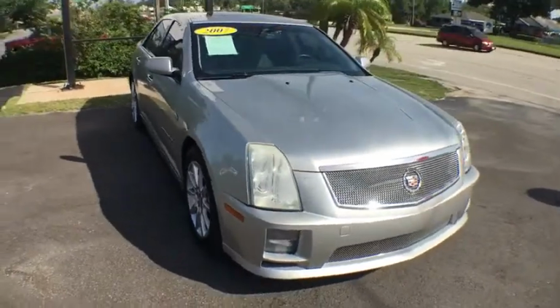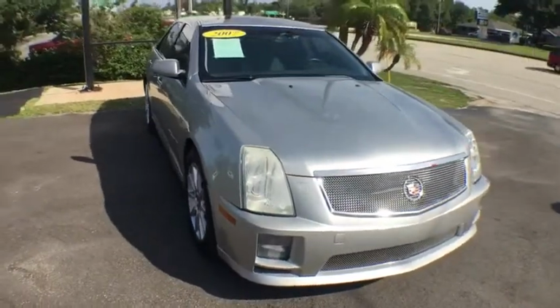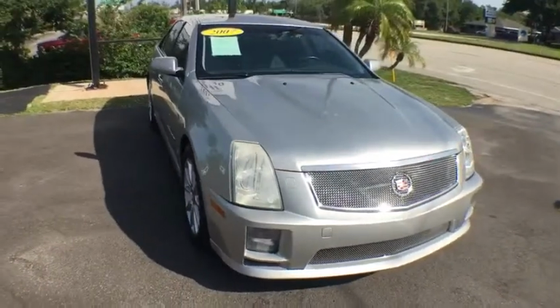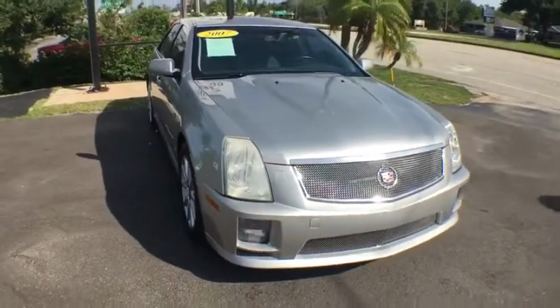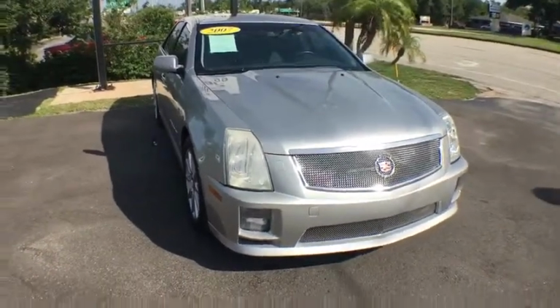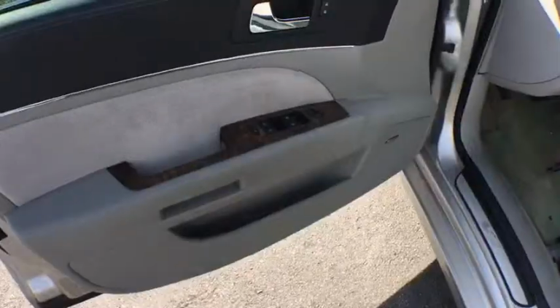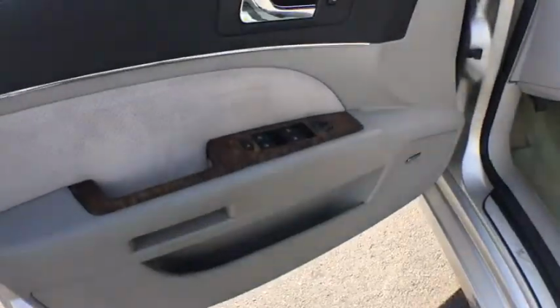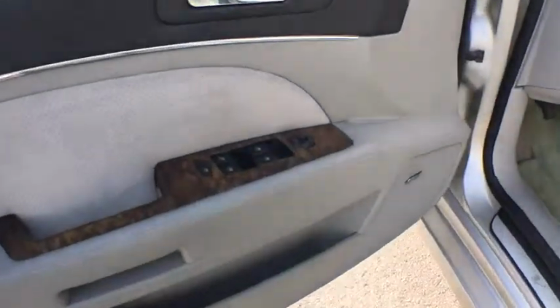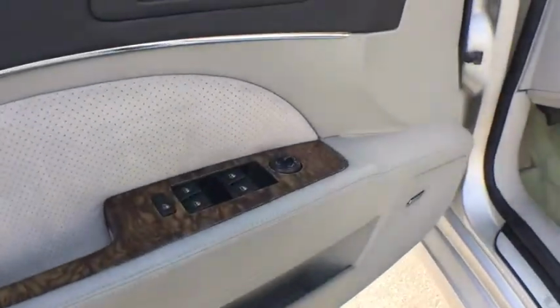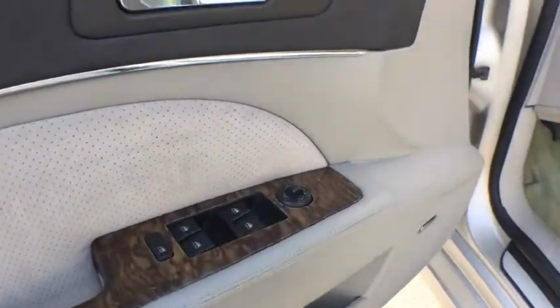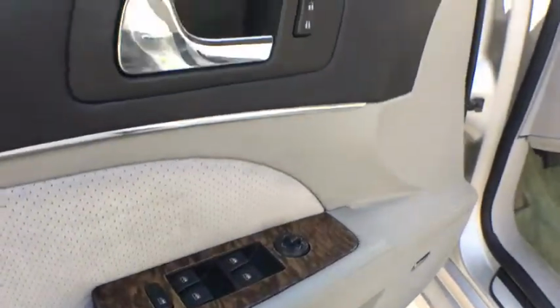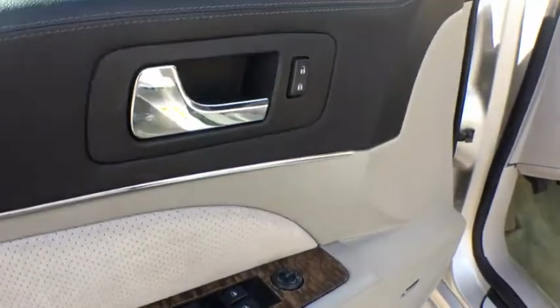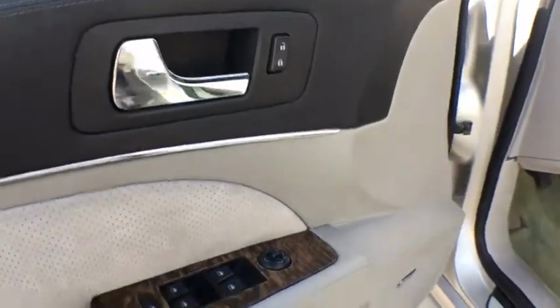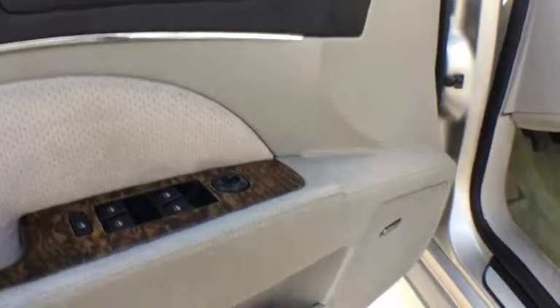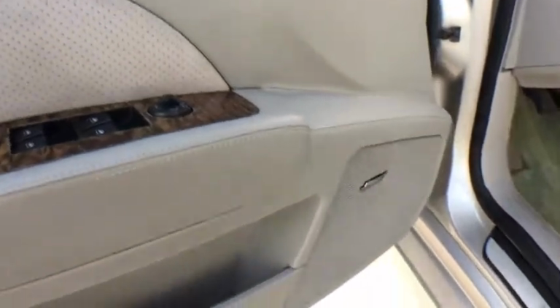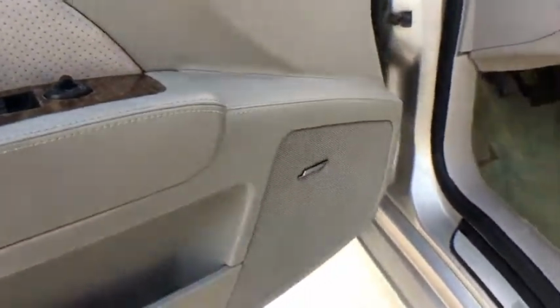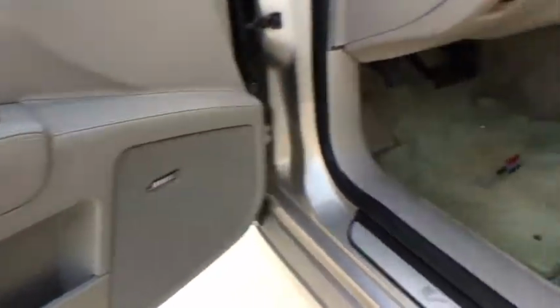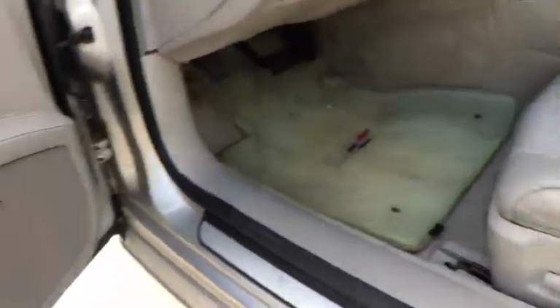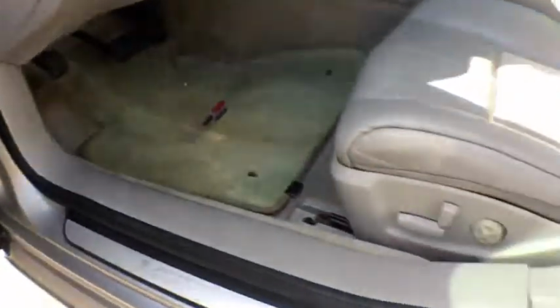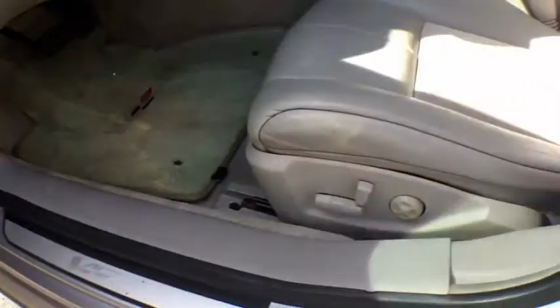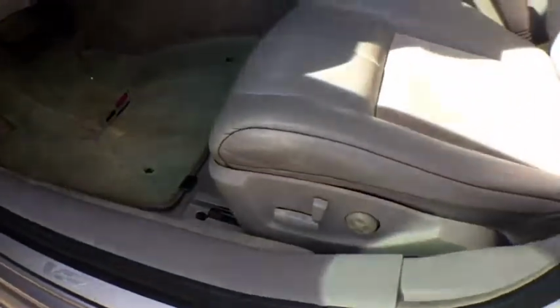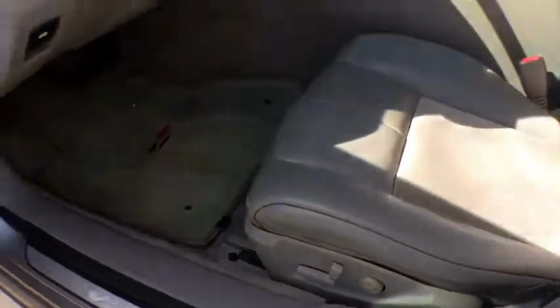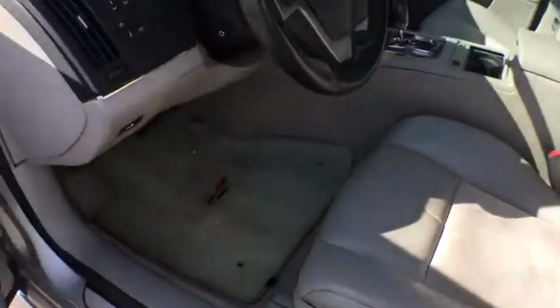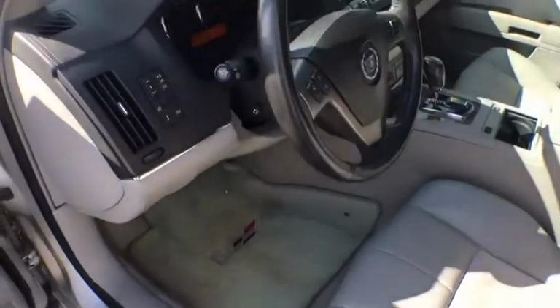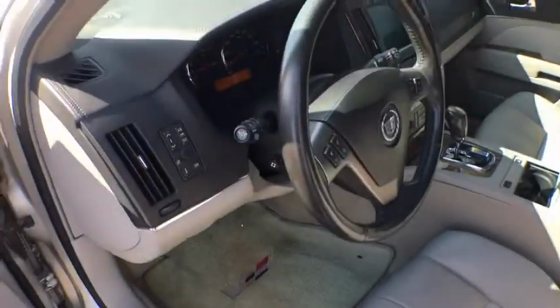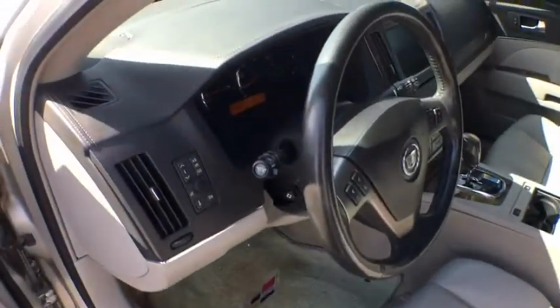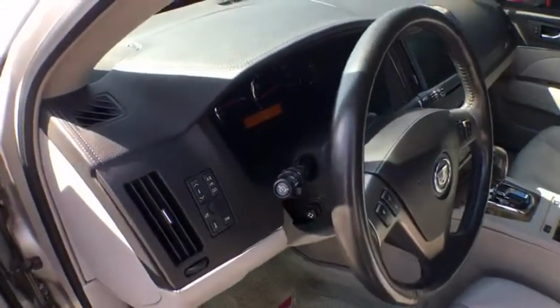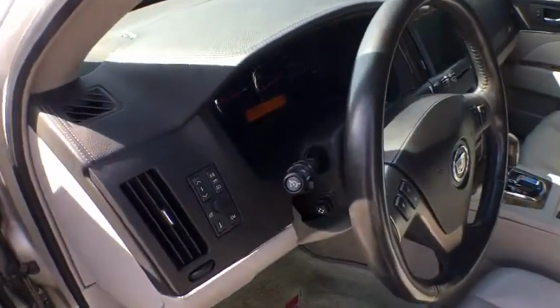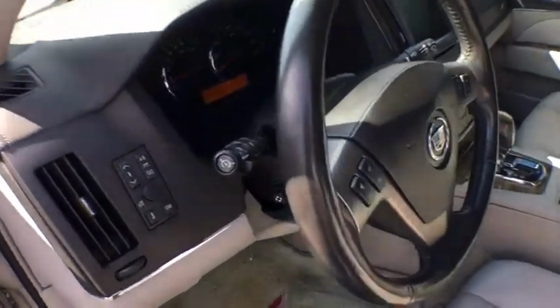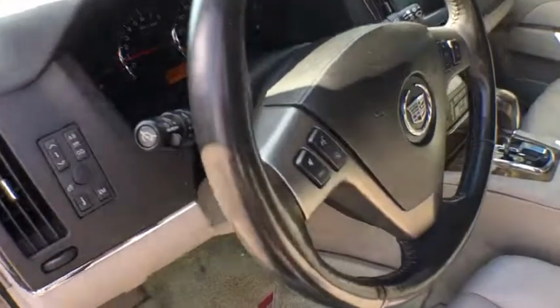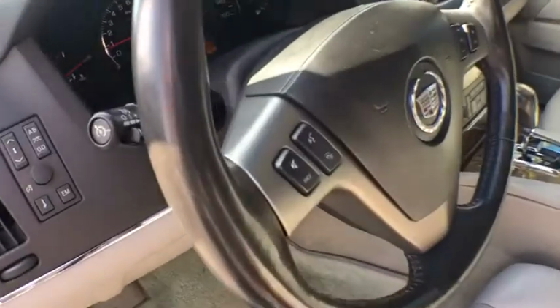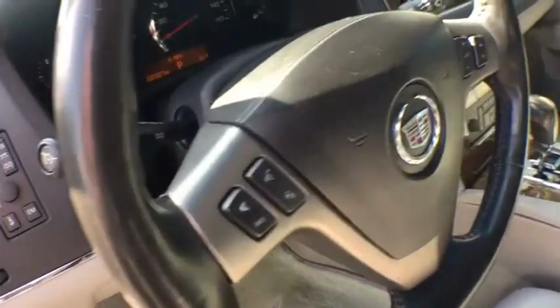Universal garage door opener, fog lamps, cargo net, tachometer, daytime running lamps, sunroof, console, ParkSense Park Assist, cup holders, steering wheel controls, digital clock, rear spoiler.